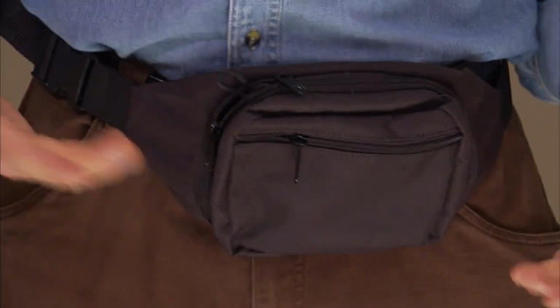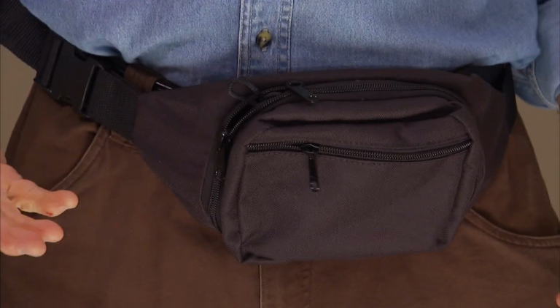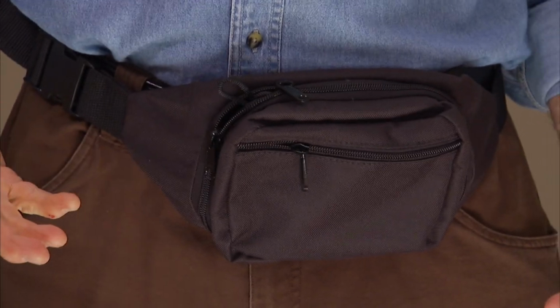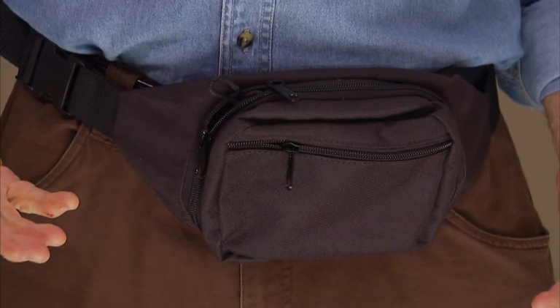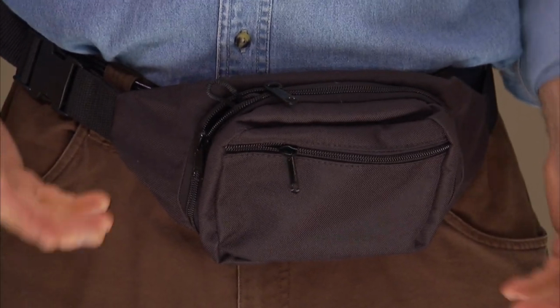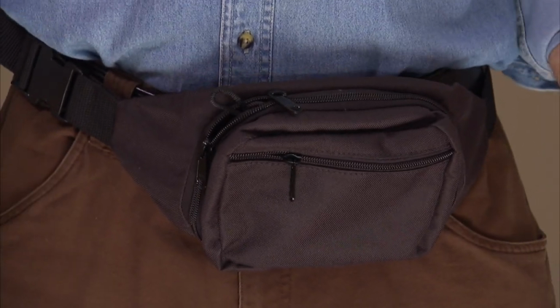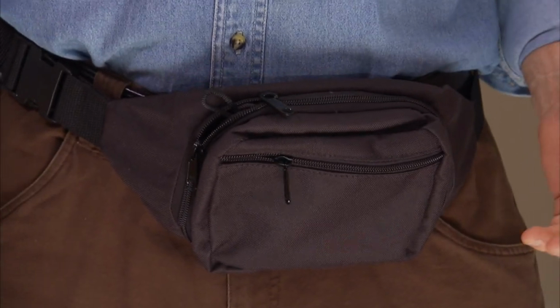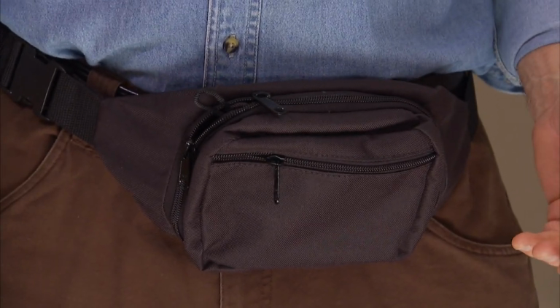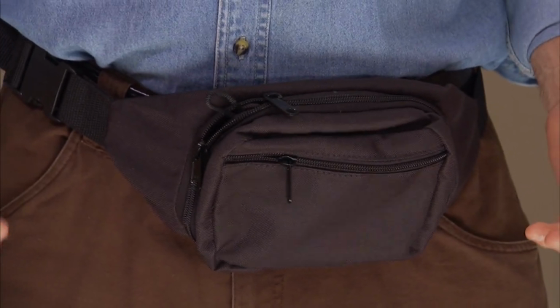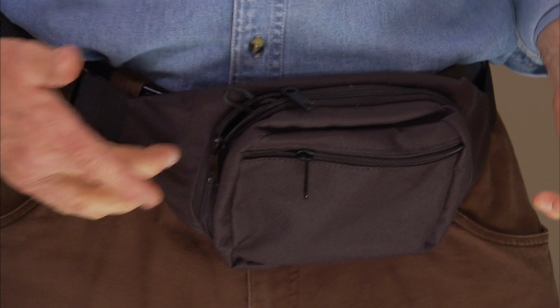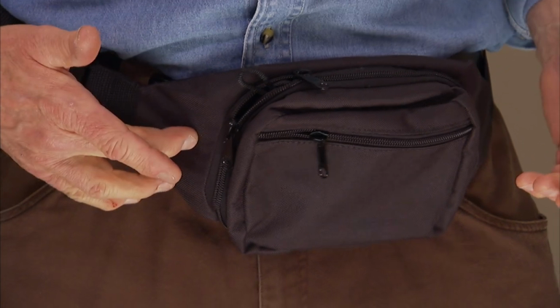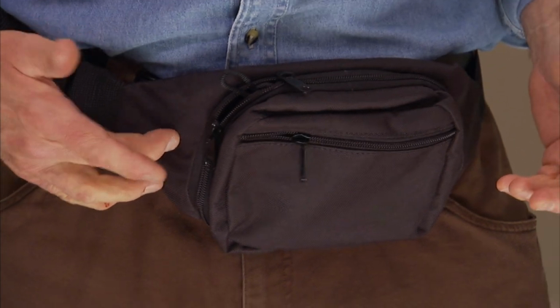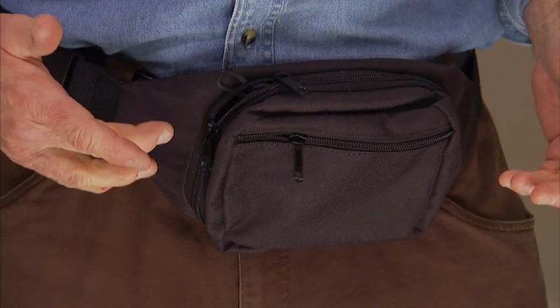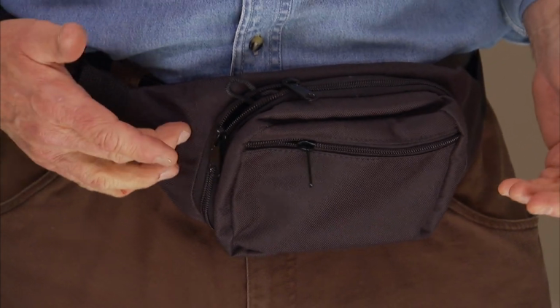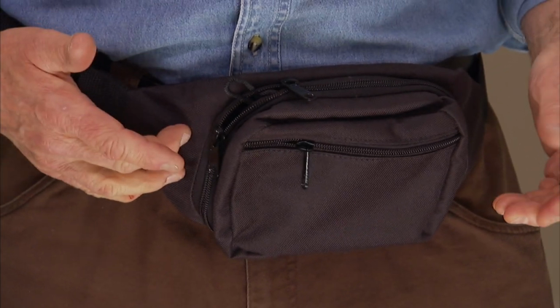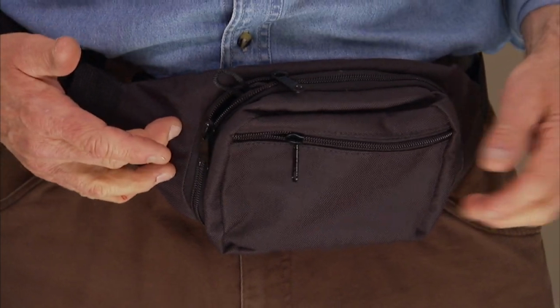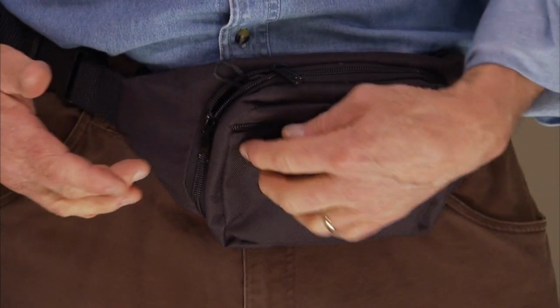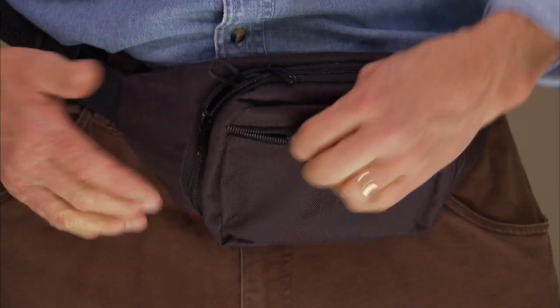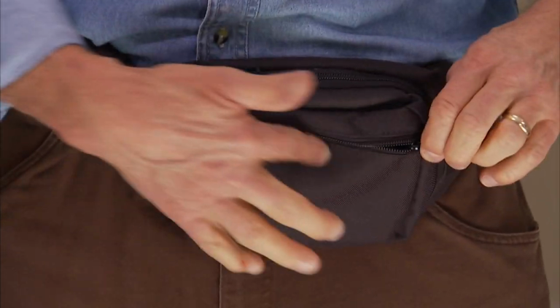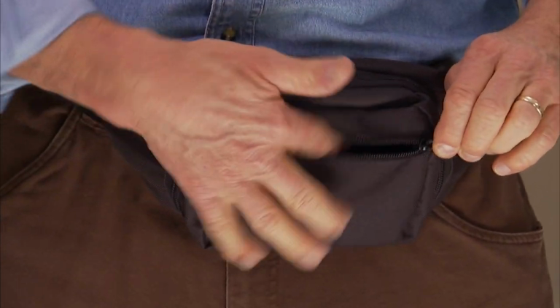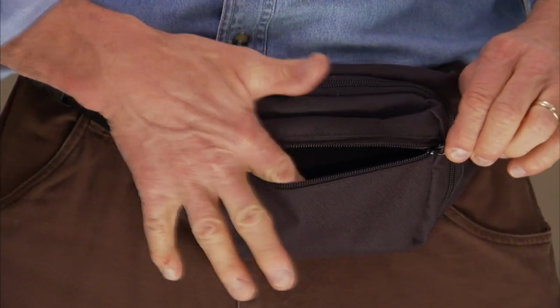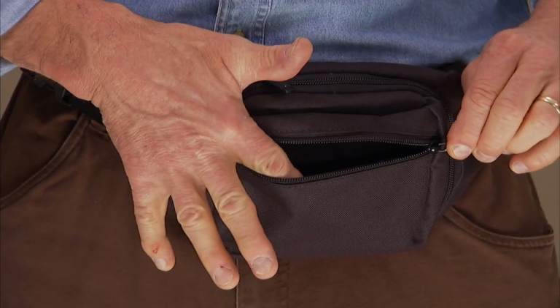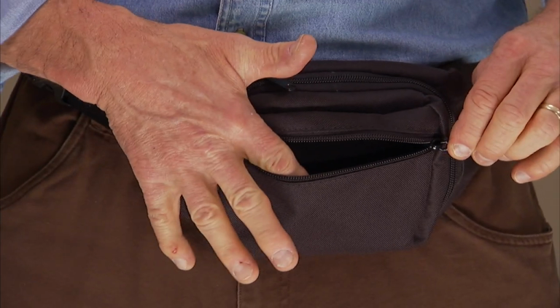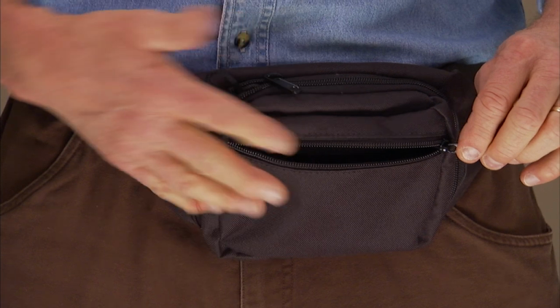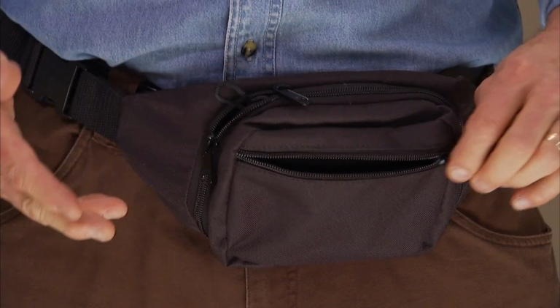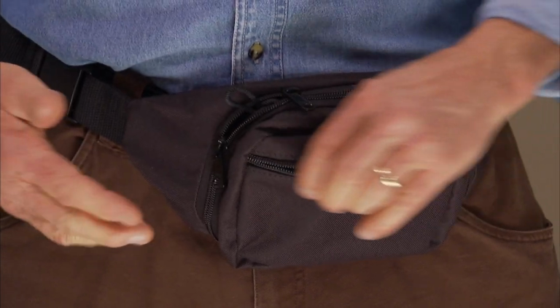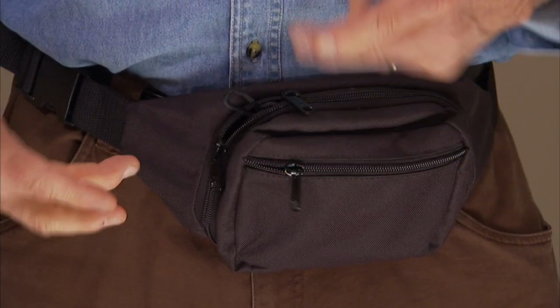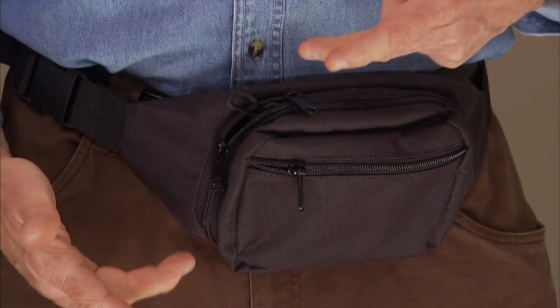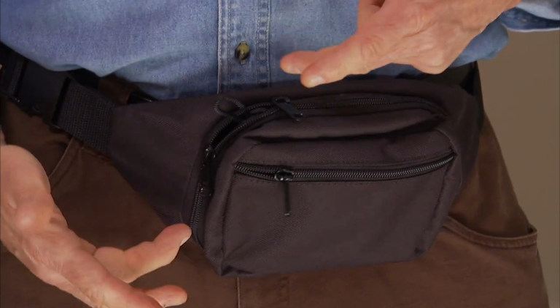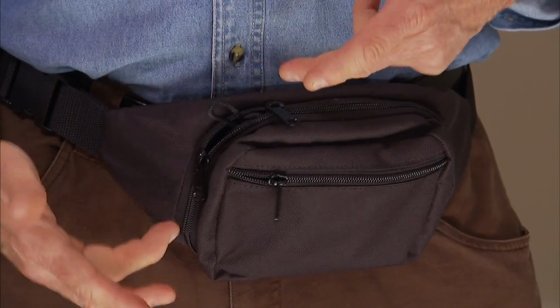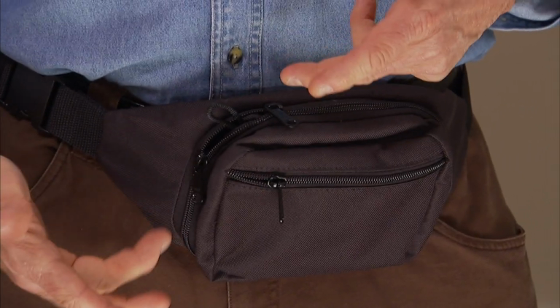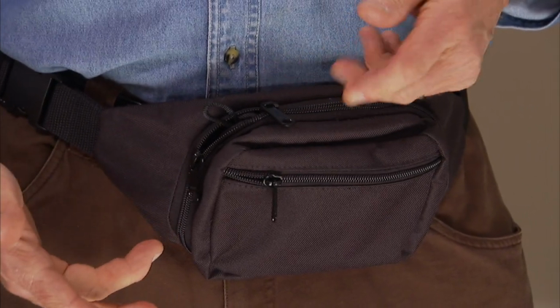This particular model is the Gunny Sack Junior. Like all members of the Gunny Sack family, it's constructed out of thick, durable nylon and has ancillary pockets for small miscellaneous items, in addition to the main gun-carrying compartment.